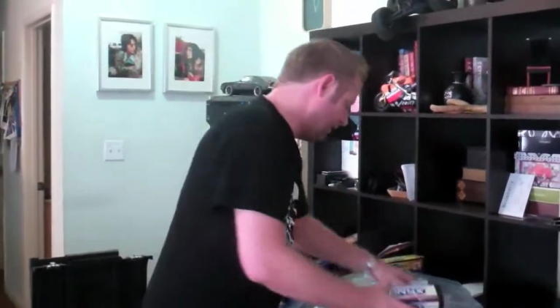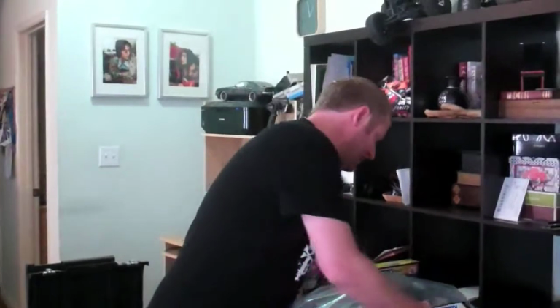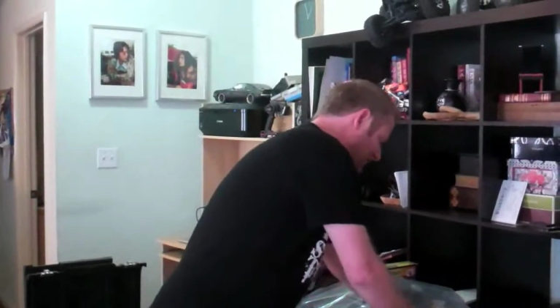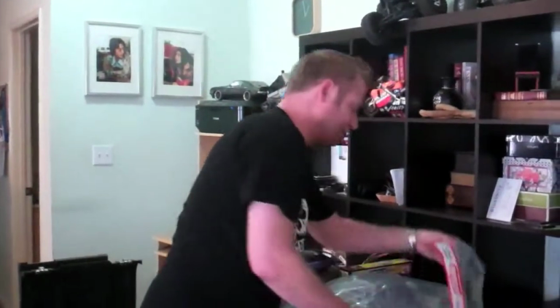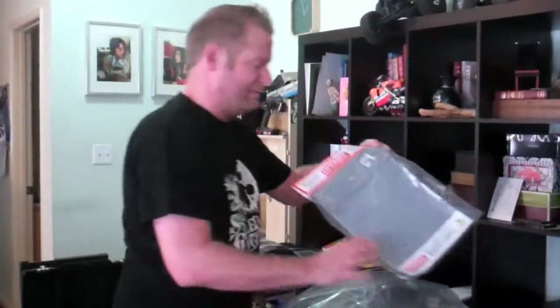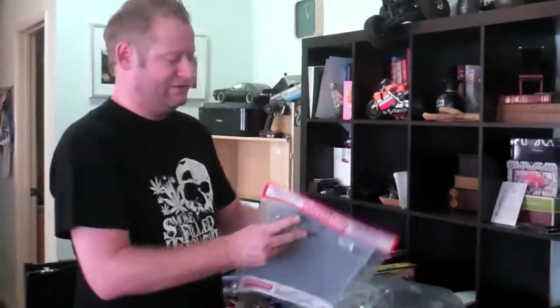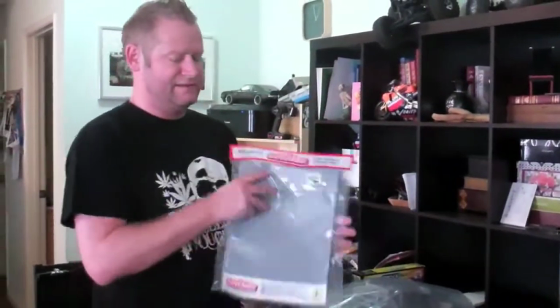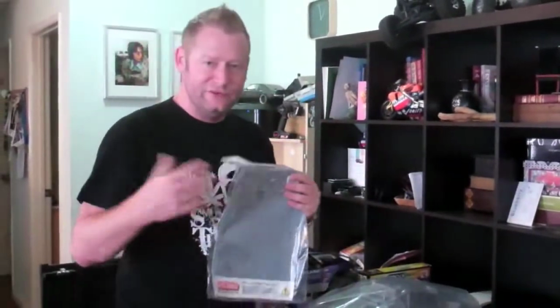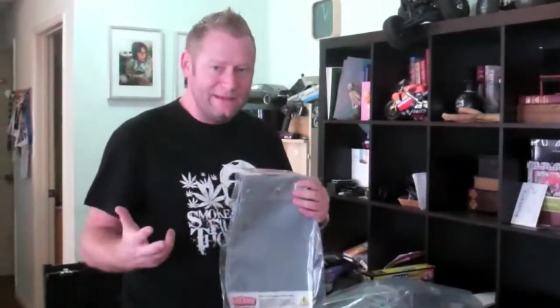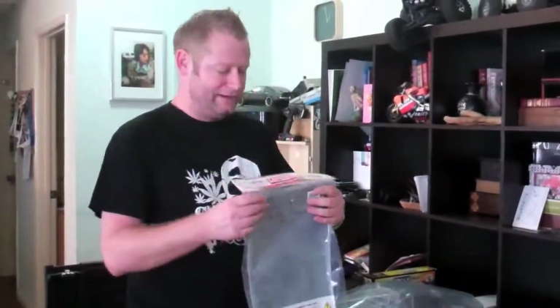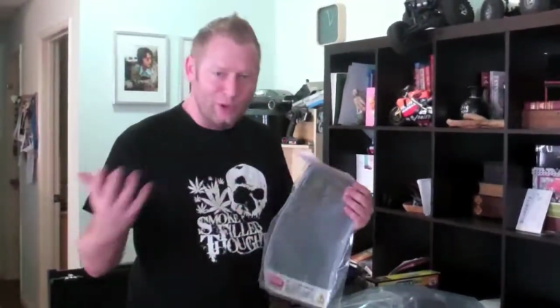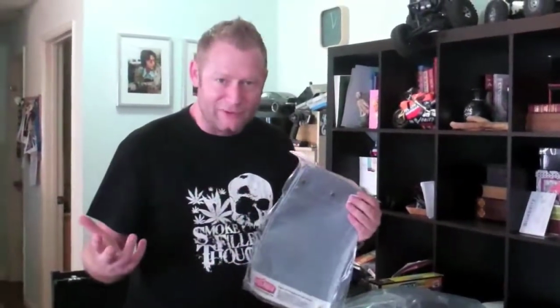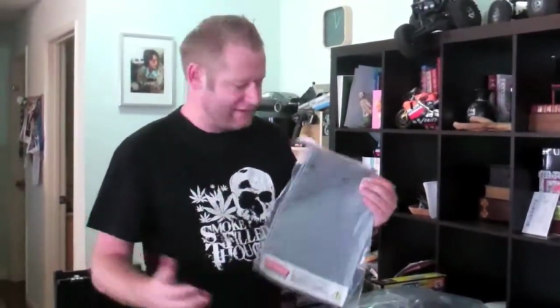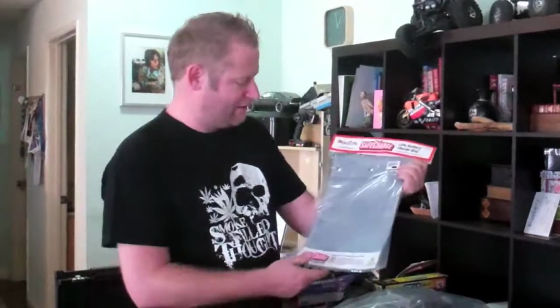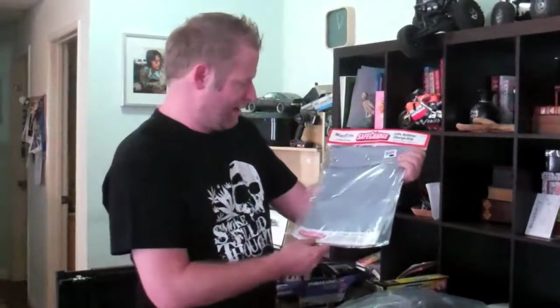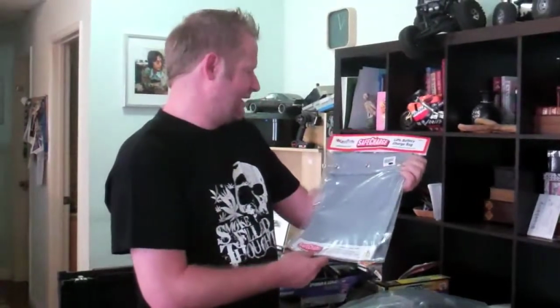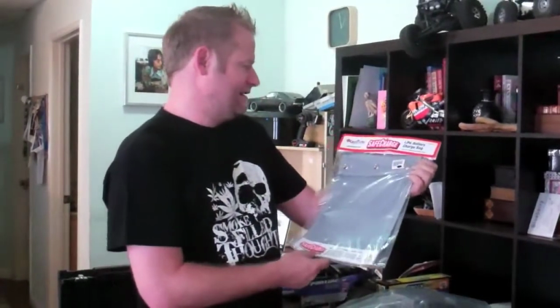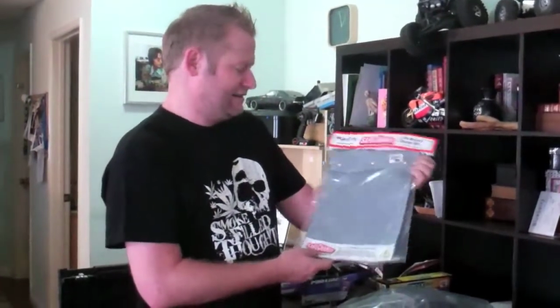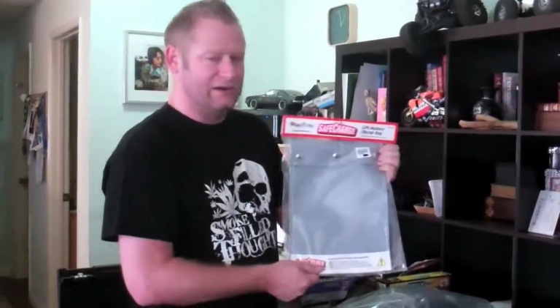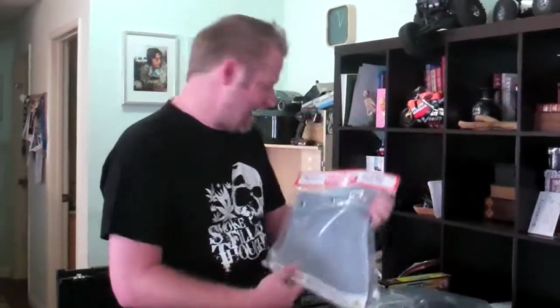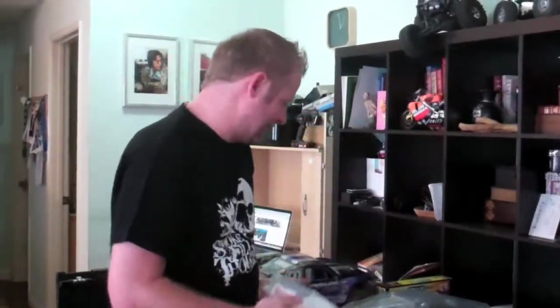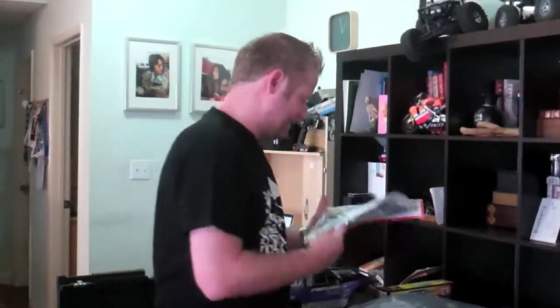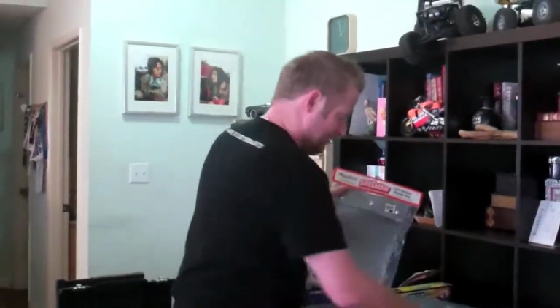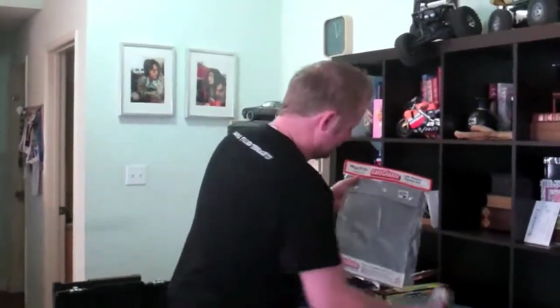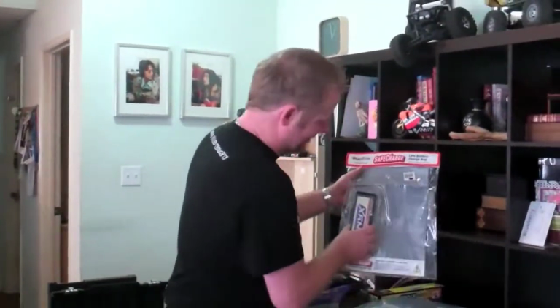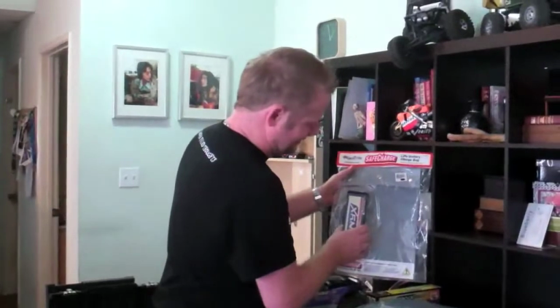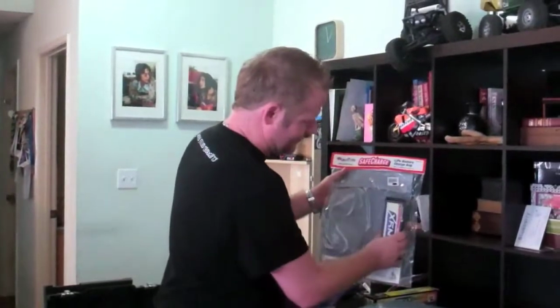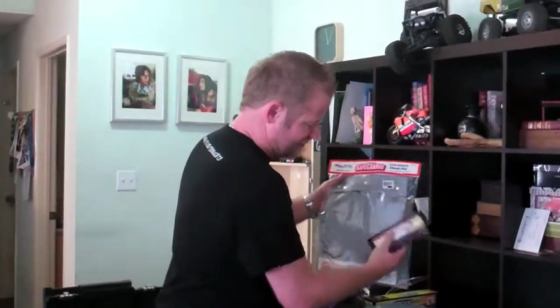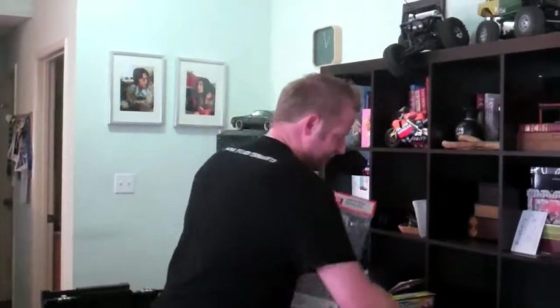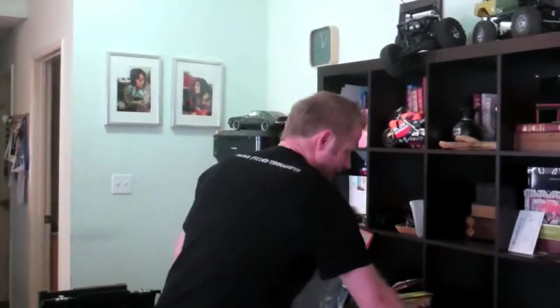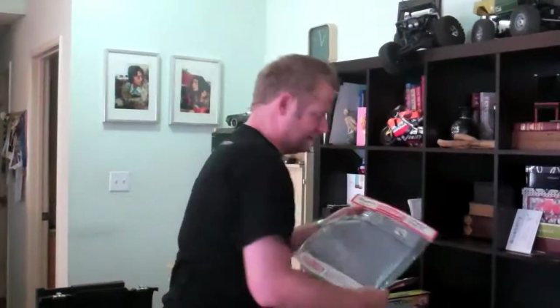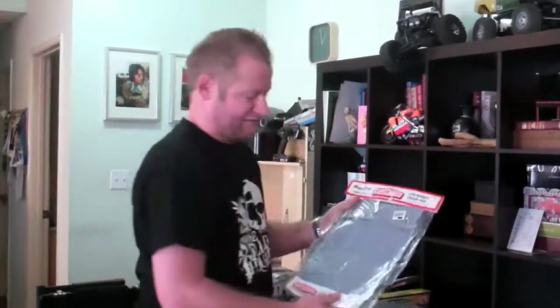Always safety first - I have a new baby so I don't want to explode my house or anything. I went ahead and got the safe charge pack and I think I can fit both of those LiPos in there when charging them. It's worth the extra money to go ahead and be safe.